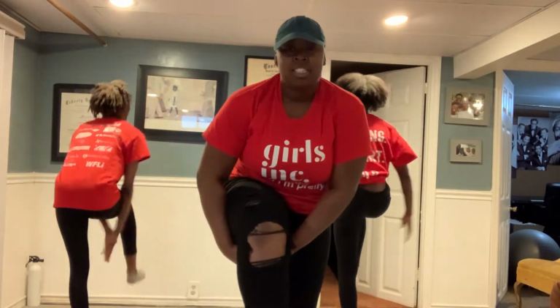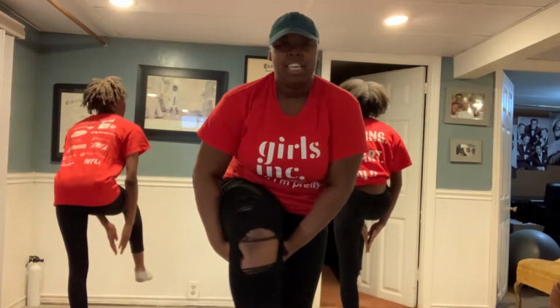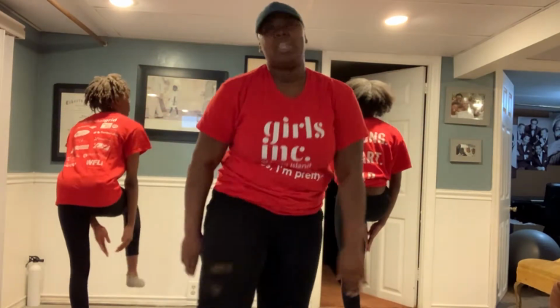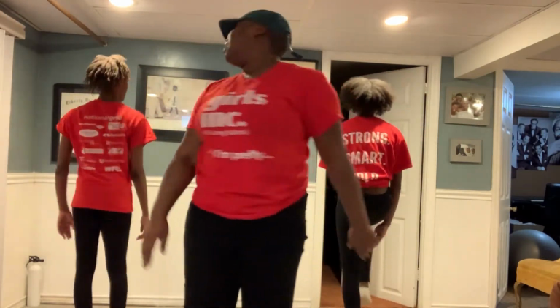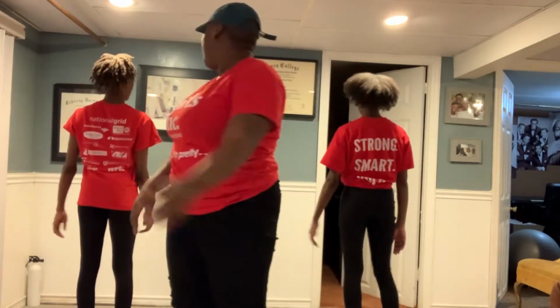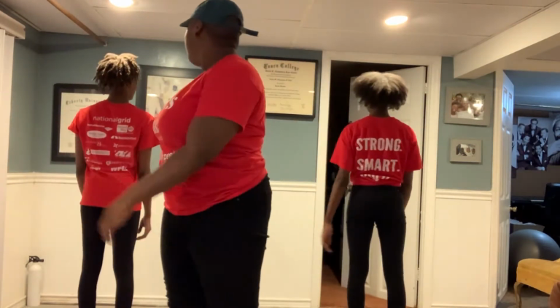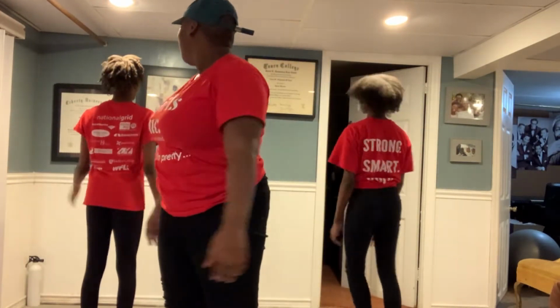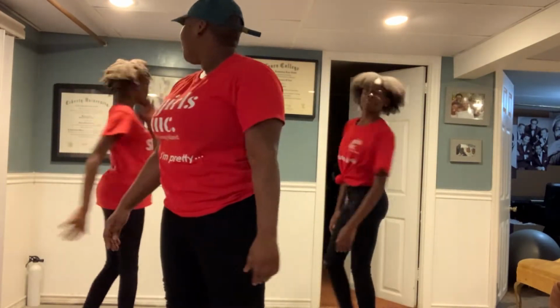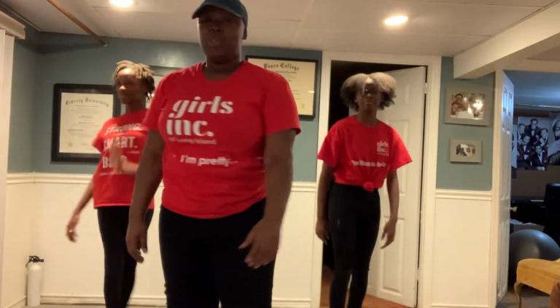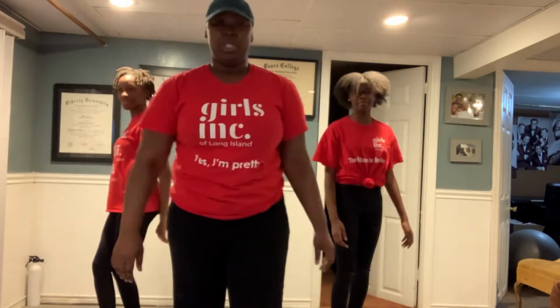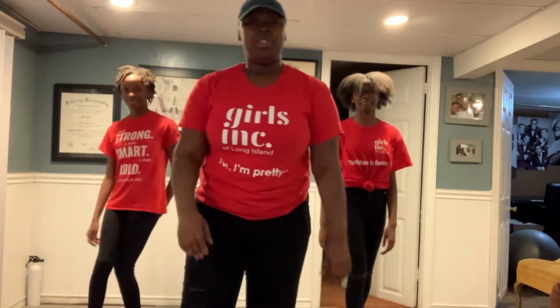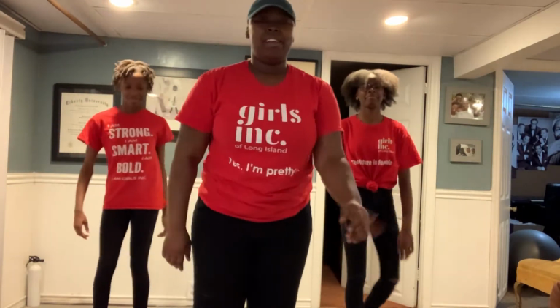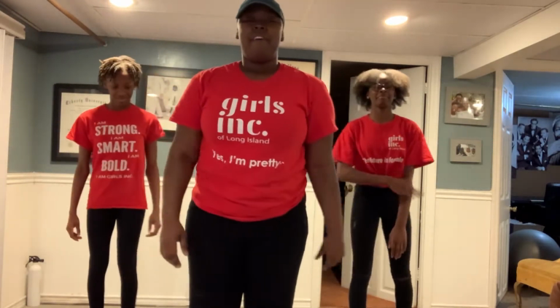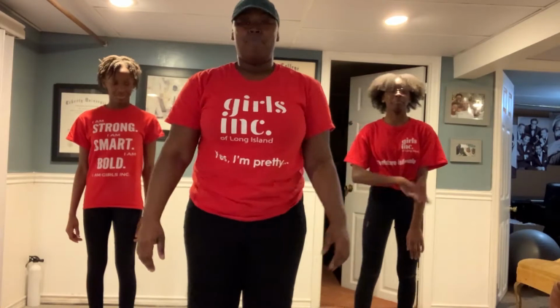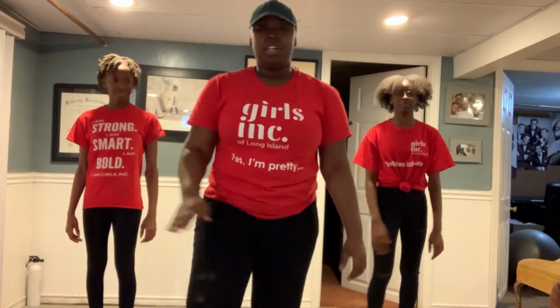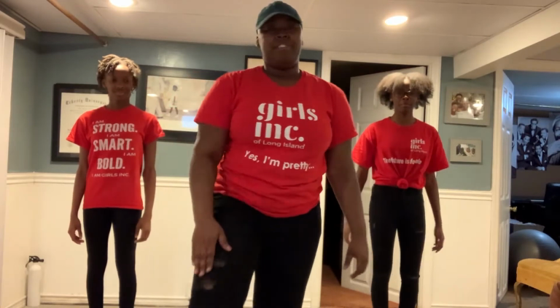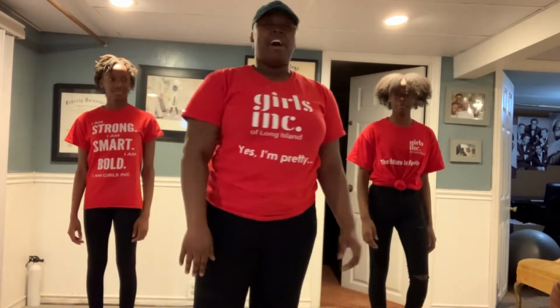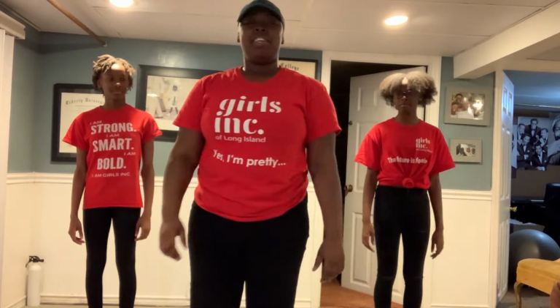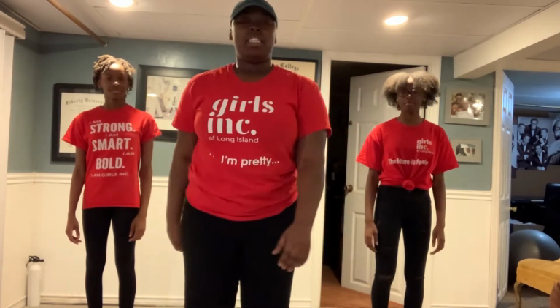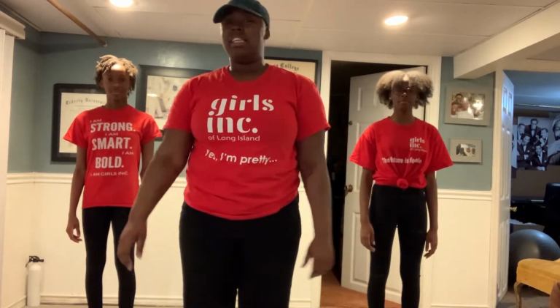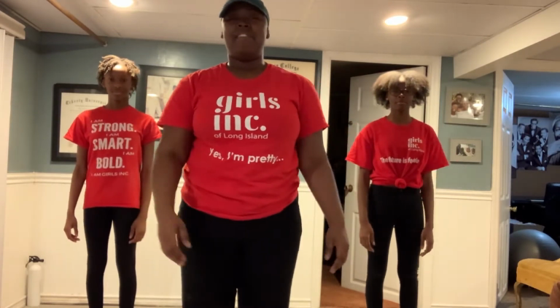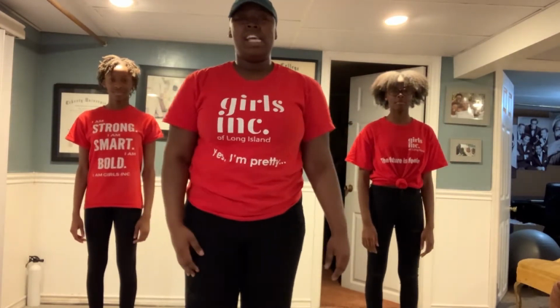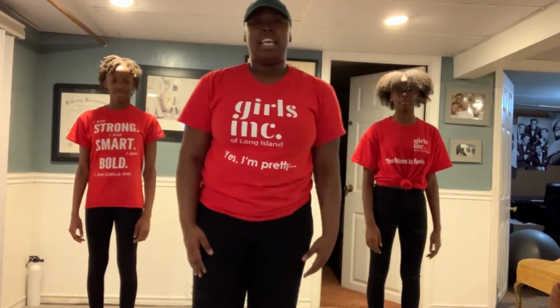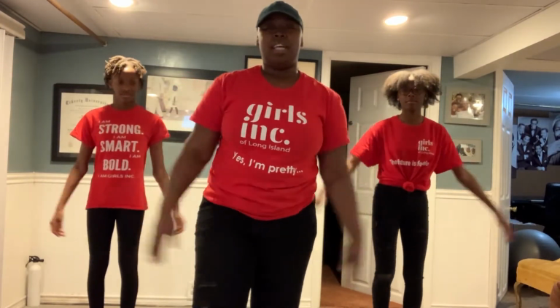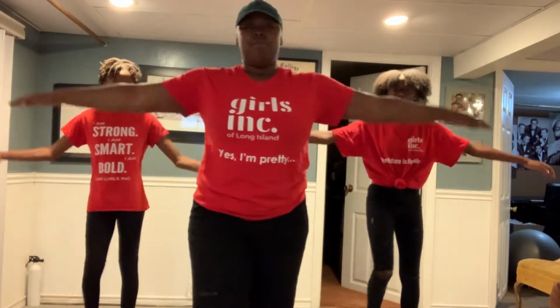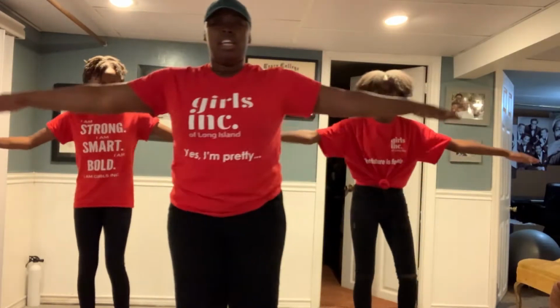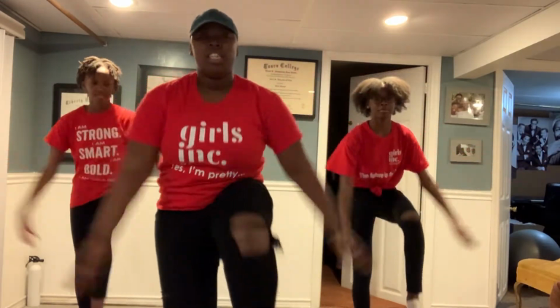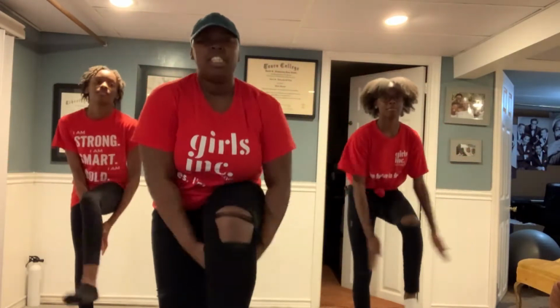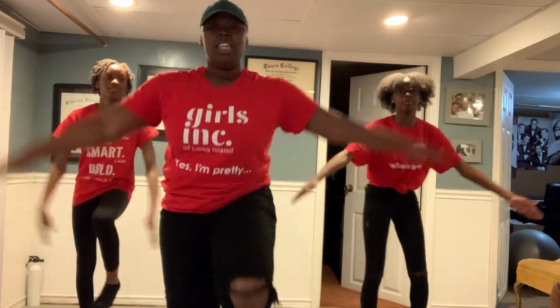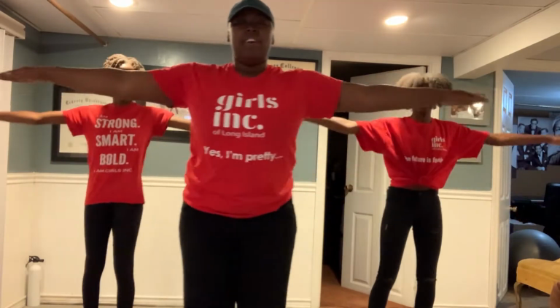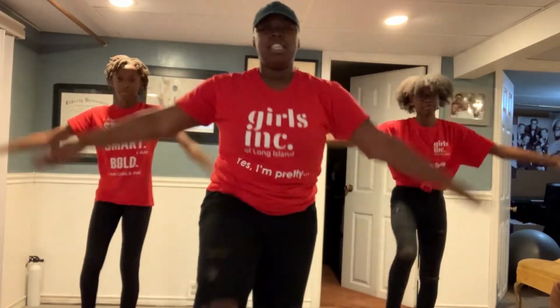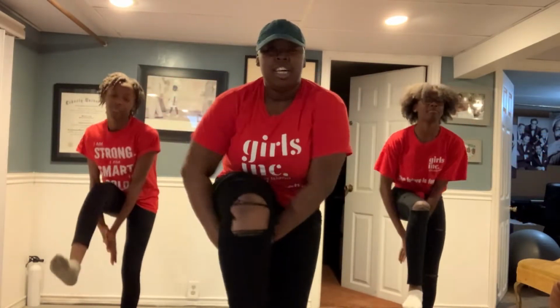Yes, okay, you guys can turn around. Cool, so let's just do that. Remember starting your right foot. Five, six, seven, eight. Step, right, under, left. So good.